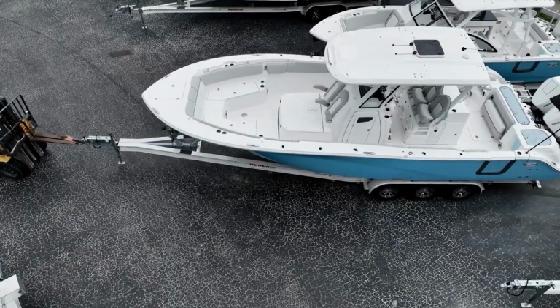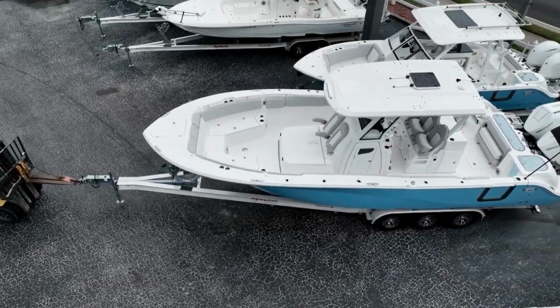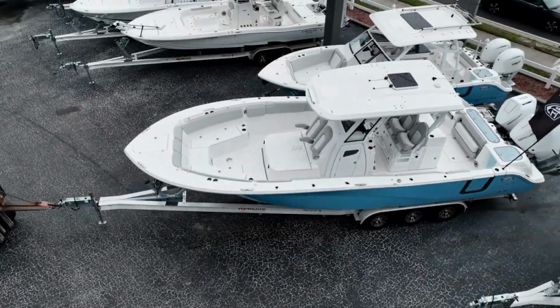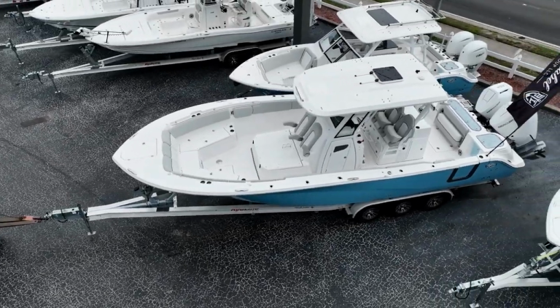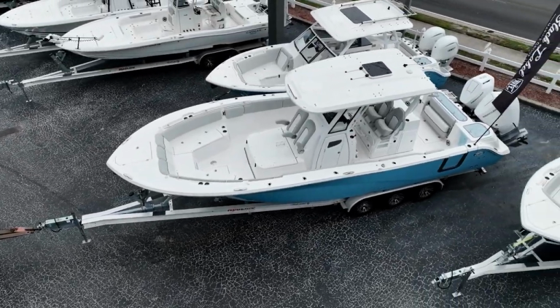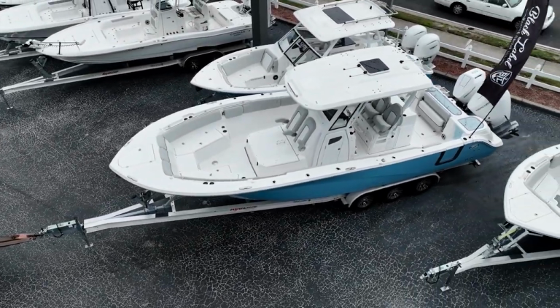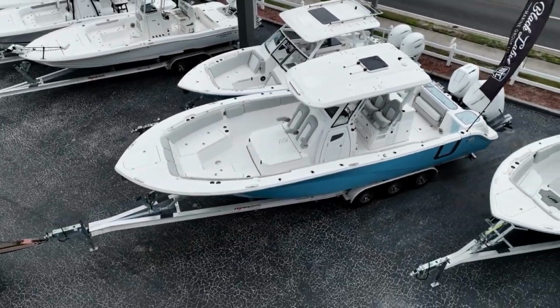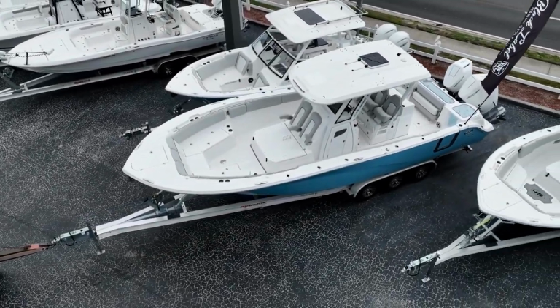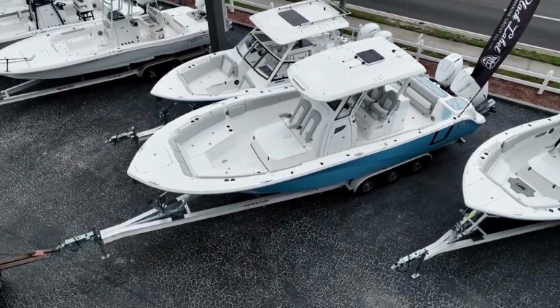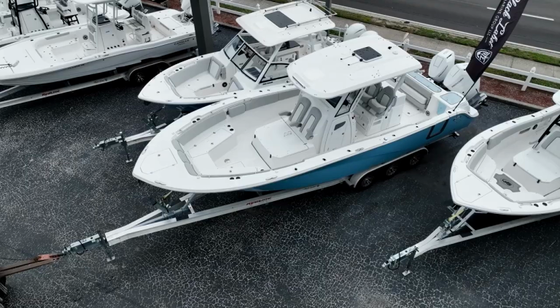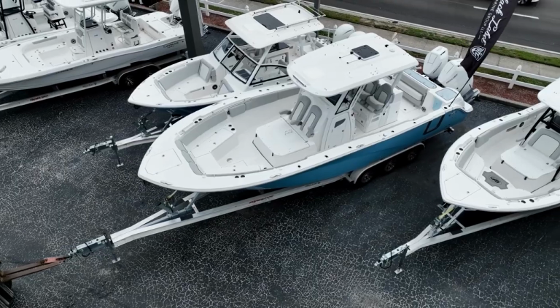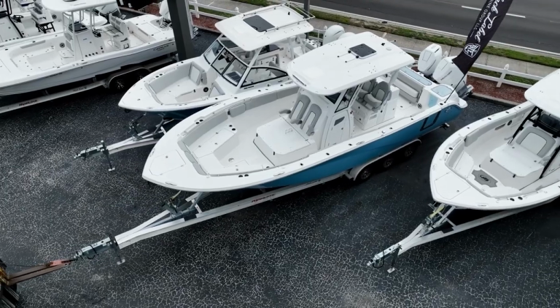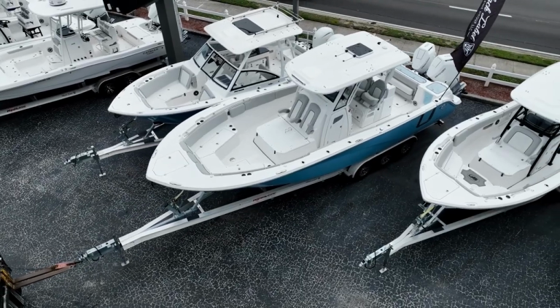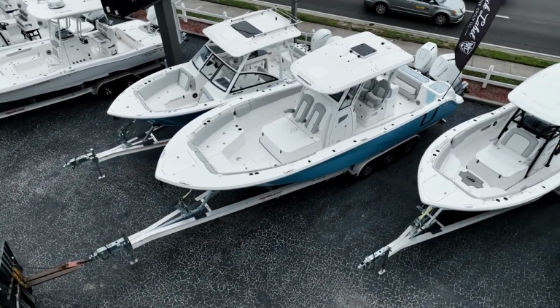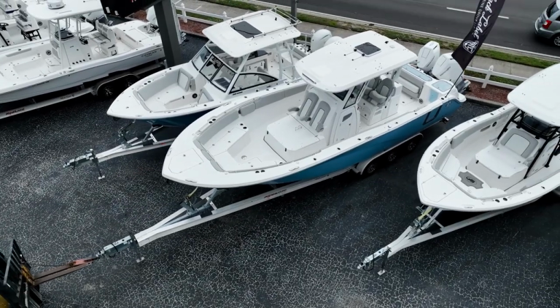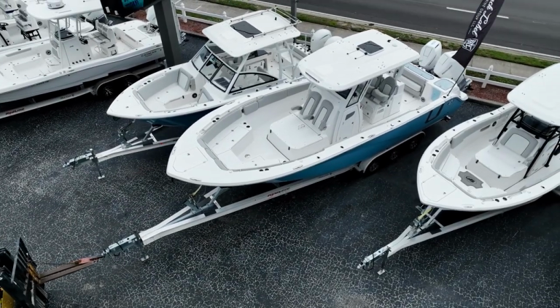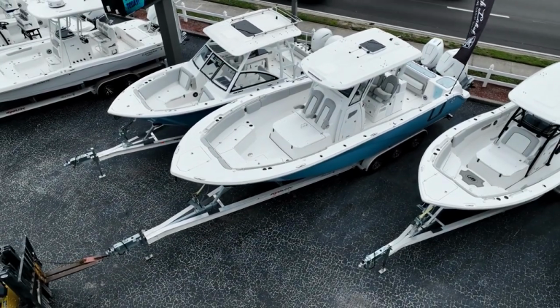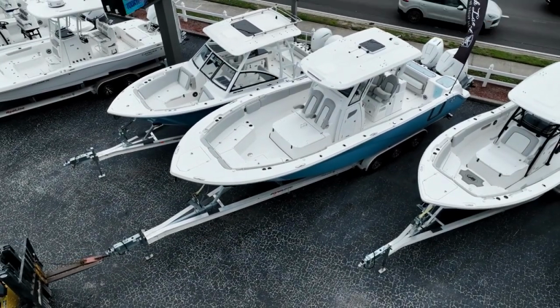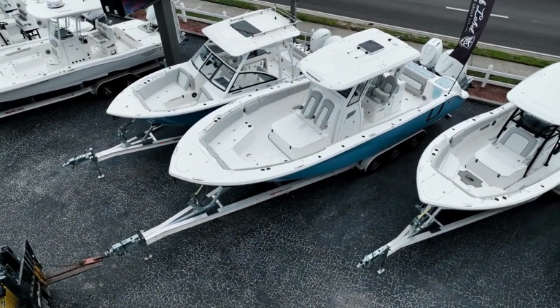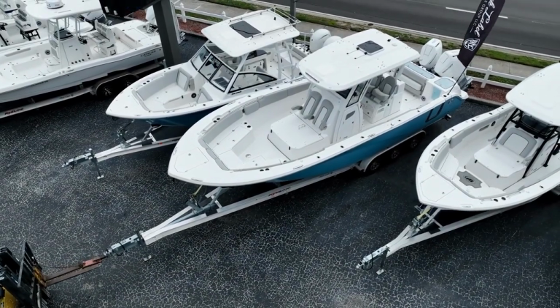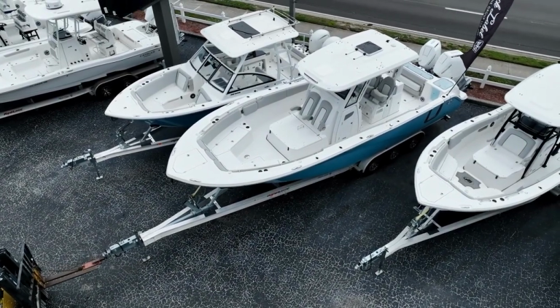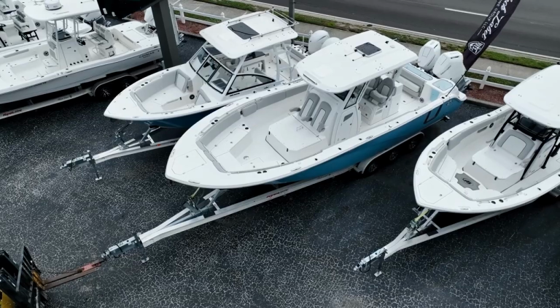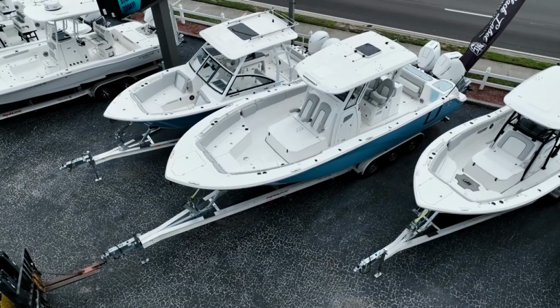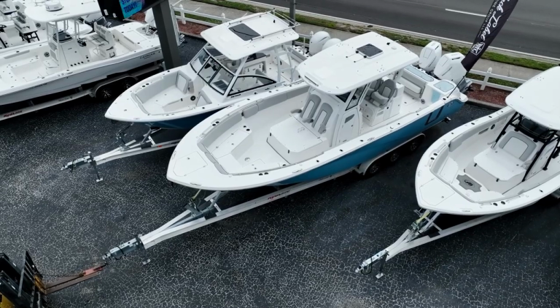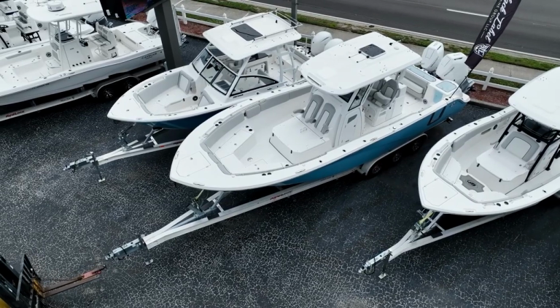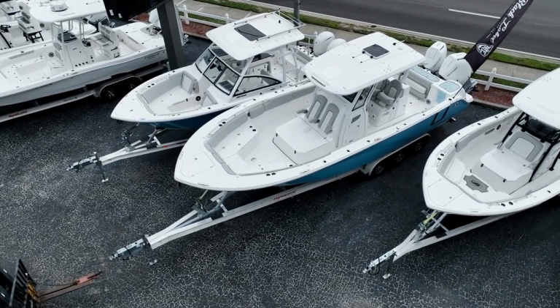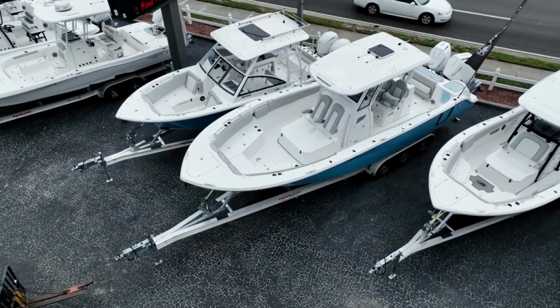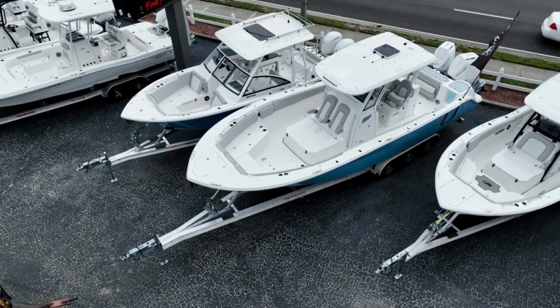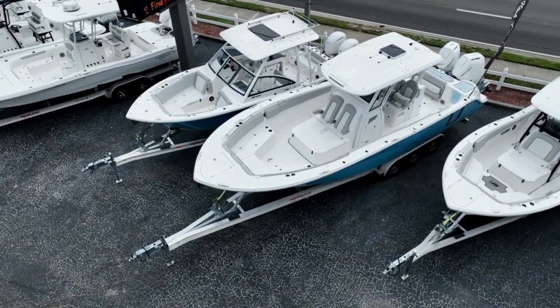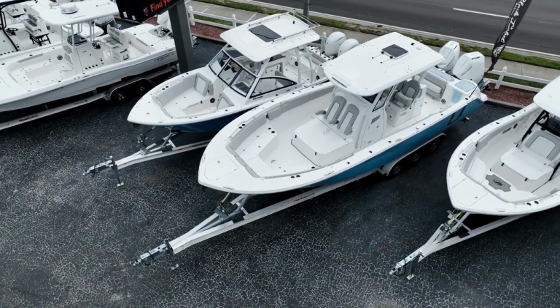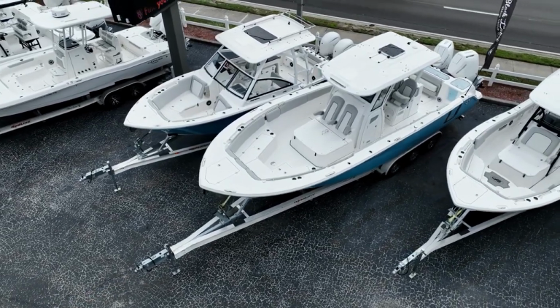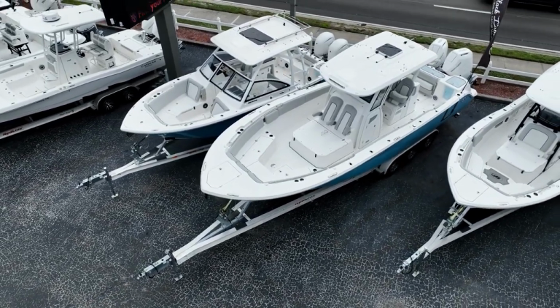And with locations across Florida — Ocala, Punta Gorda, and Pinellas — they provide unmatched Seafox accessibility. Experience the 328 Commander or any model in the Seafox lineup by visiting a Black Label Marine Group dealership today.